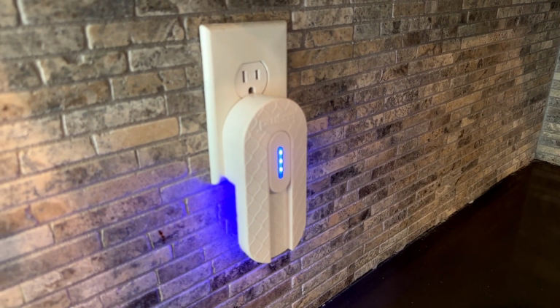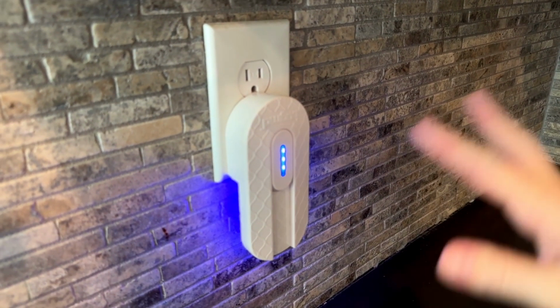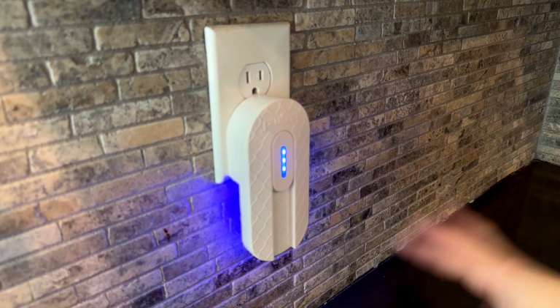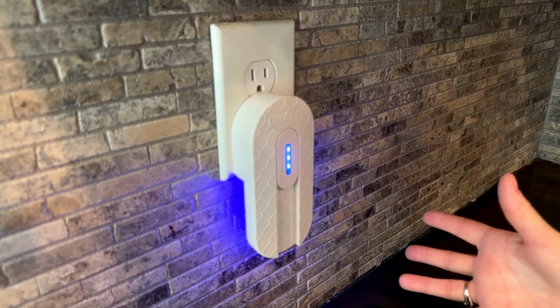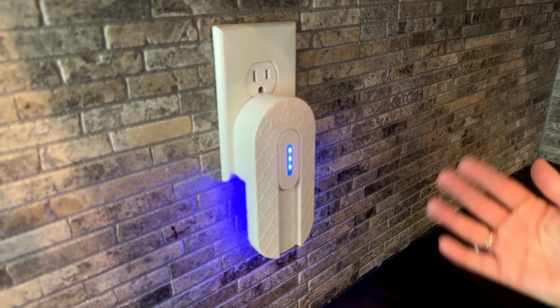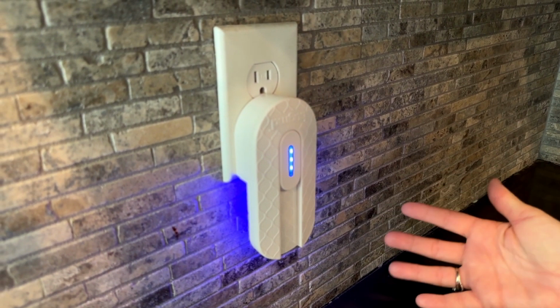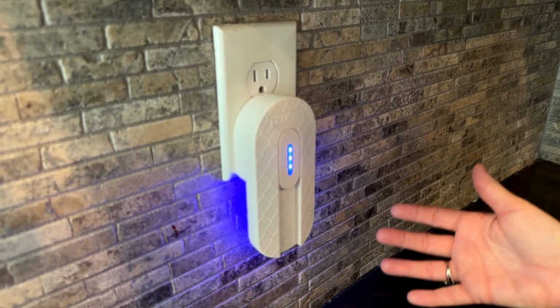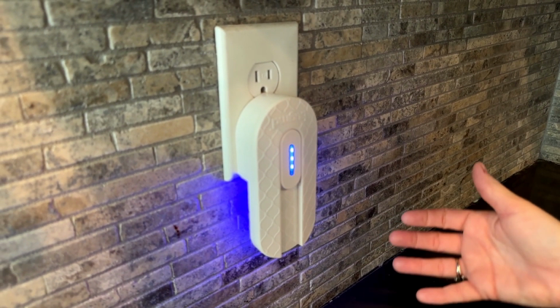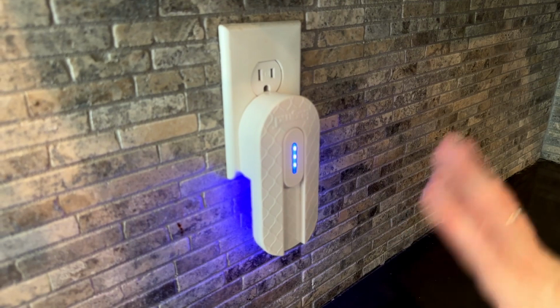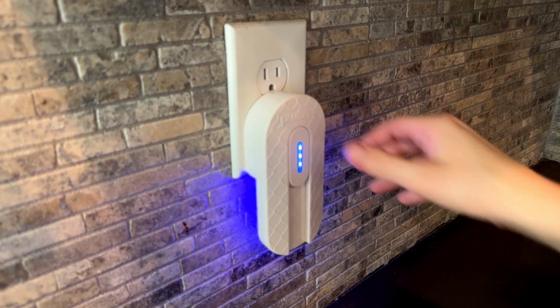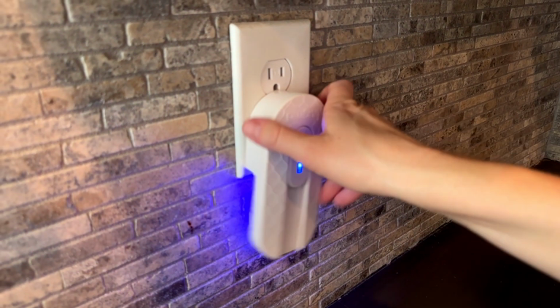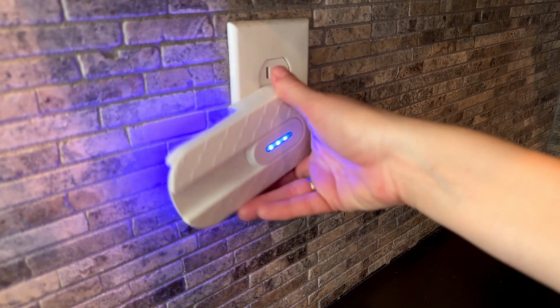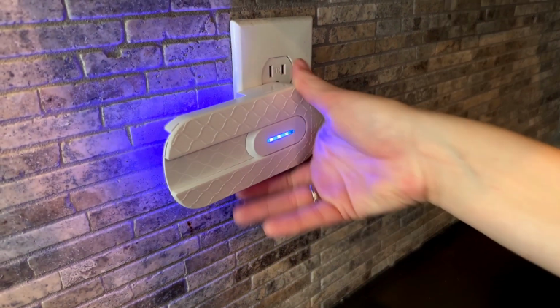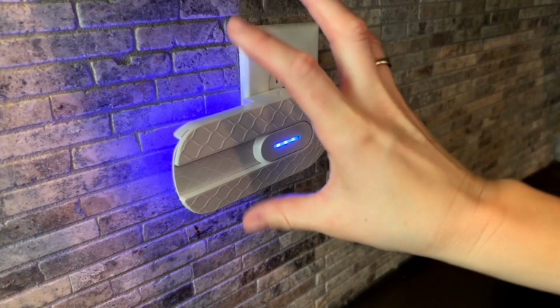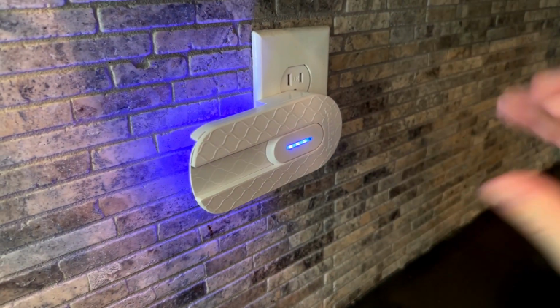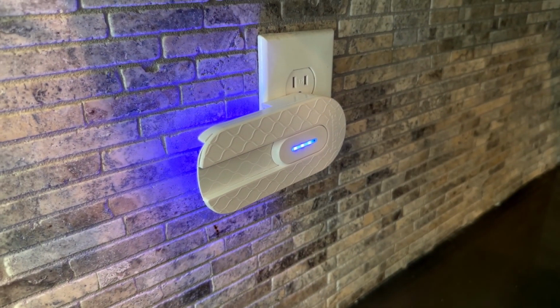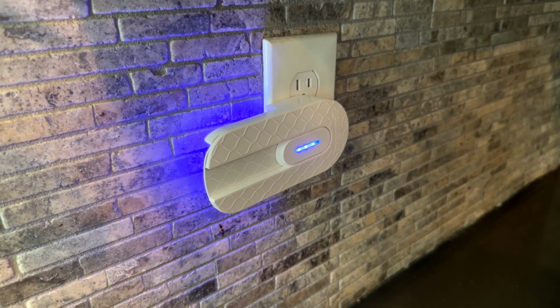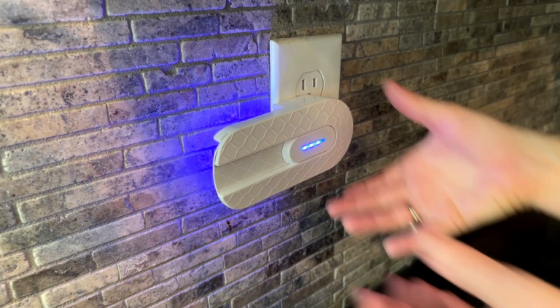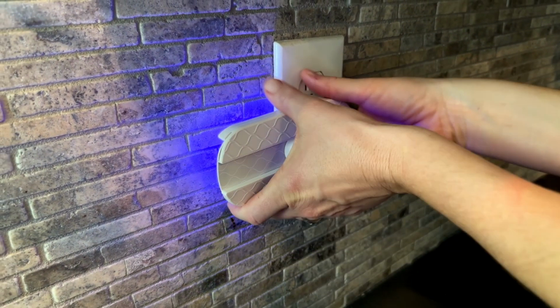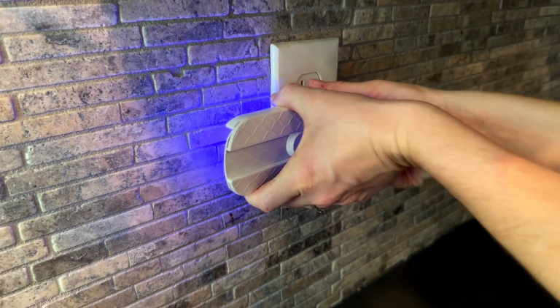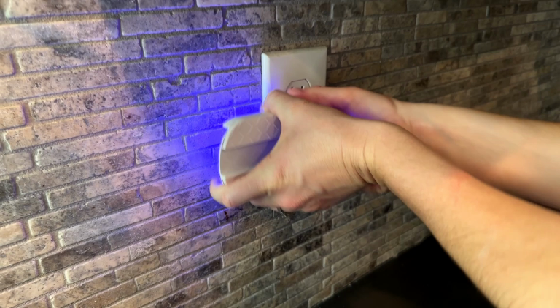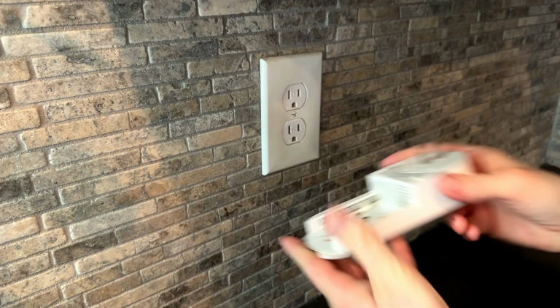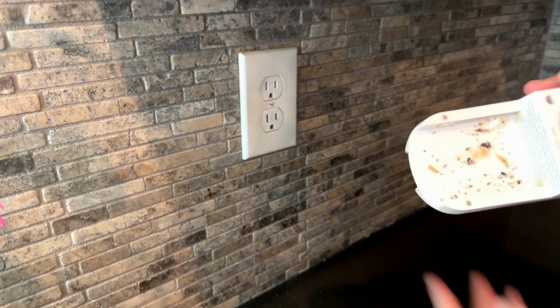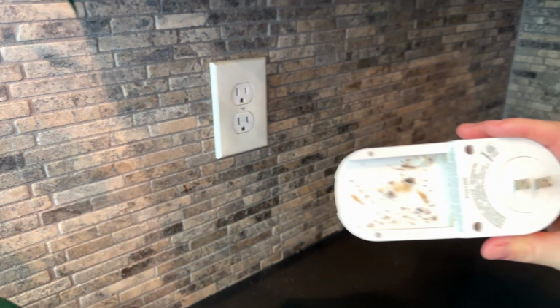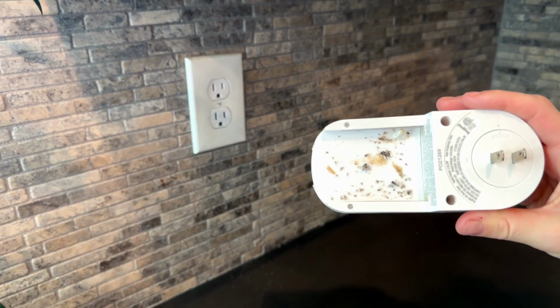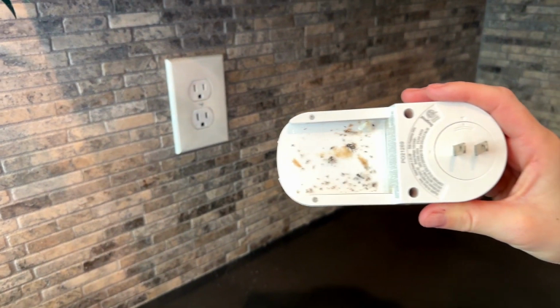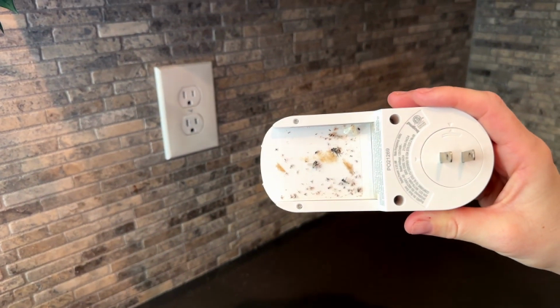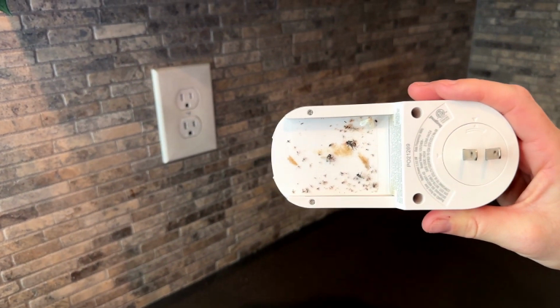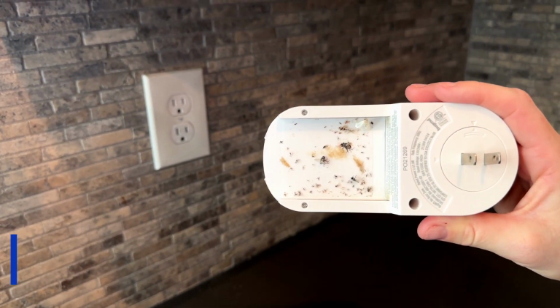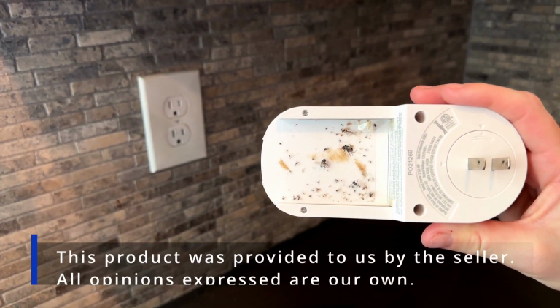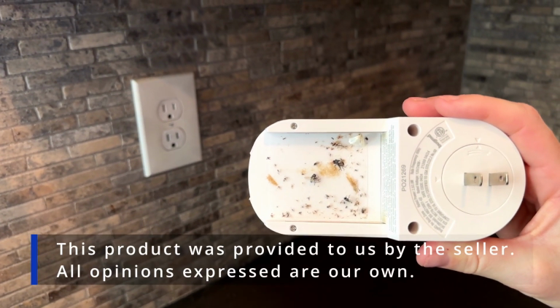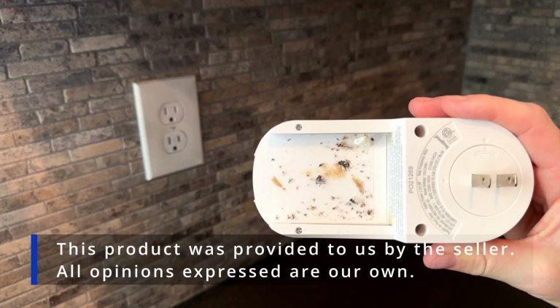It doesn't work as great during the day because the bugs don't notice it as much, but when it's dark out at night, the bugs really are drawn to it. So let me show you — that is how many bugs it has collected in the last few weeks.